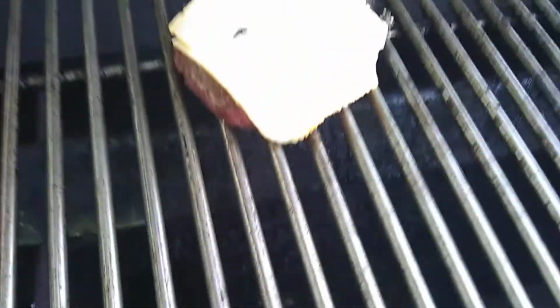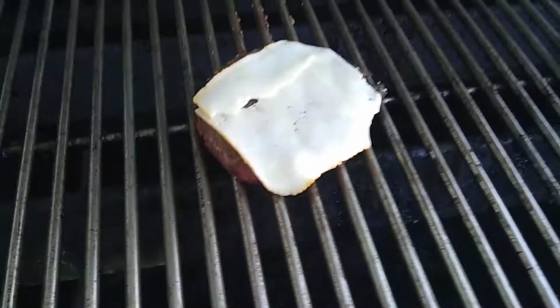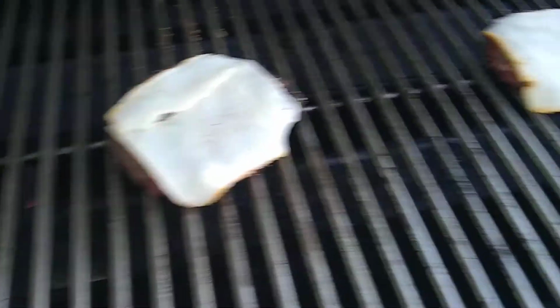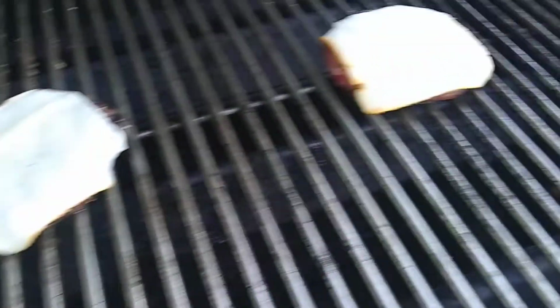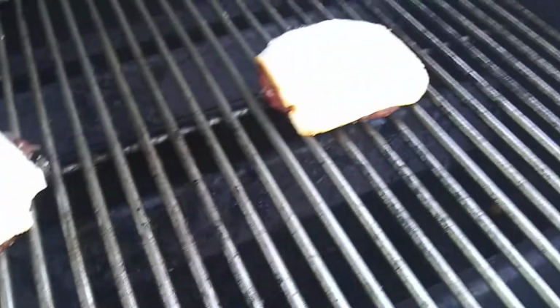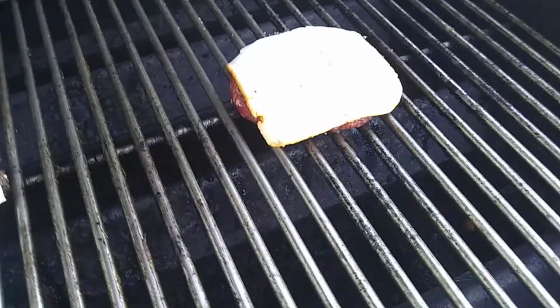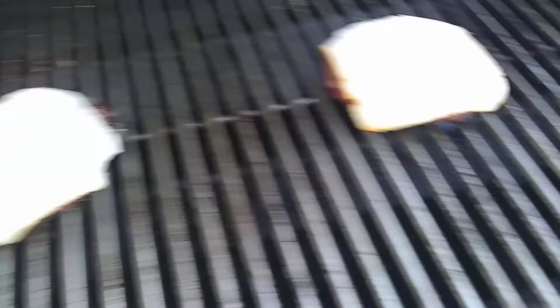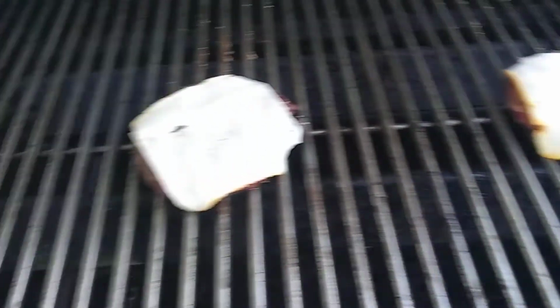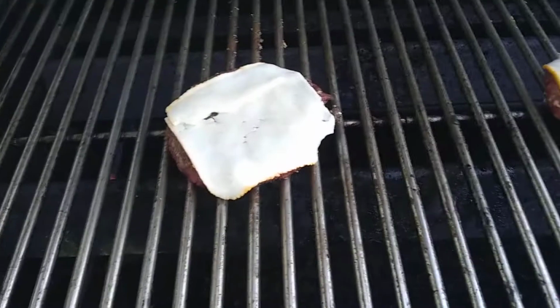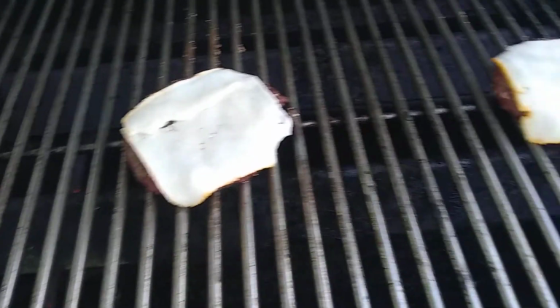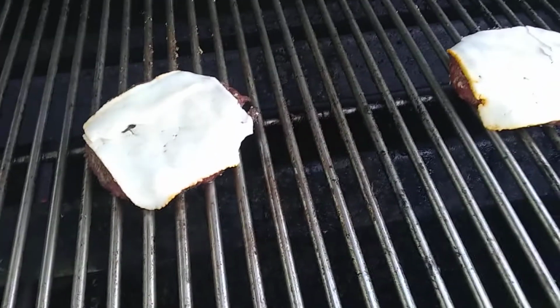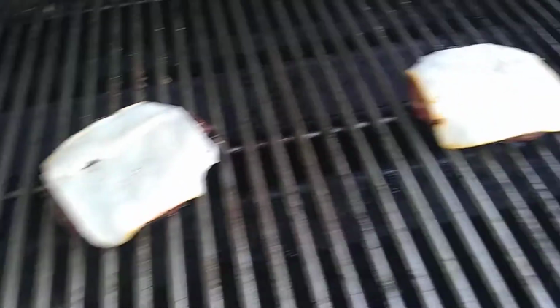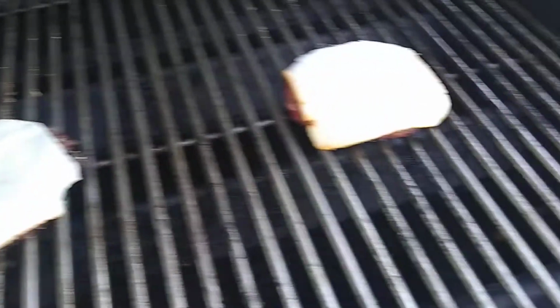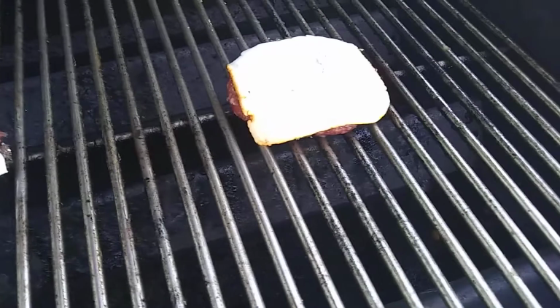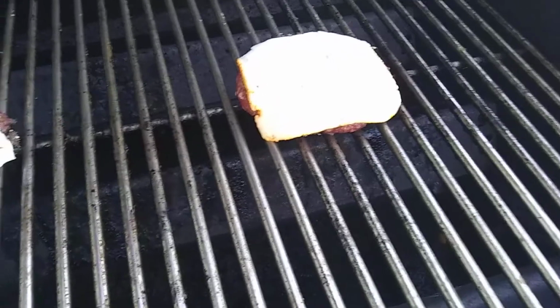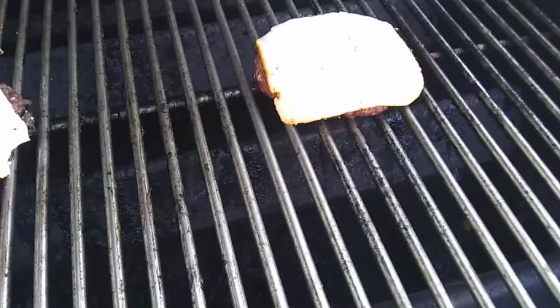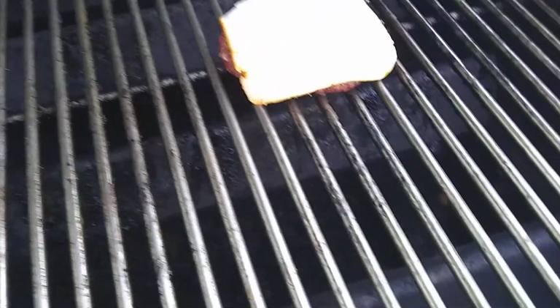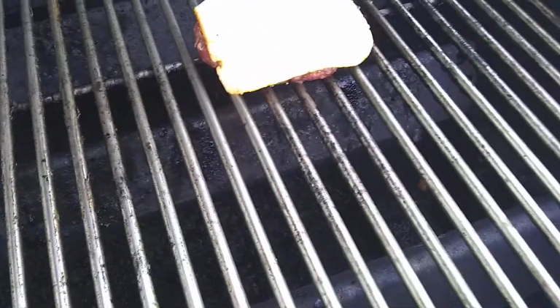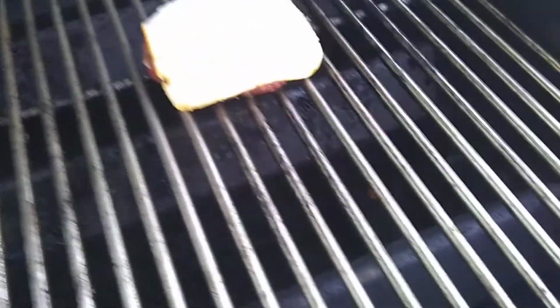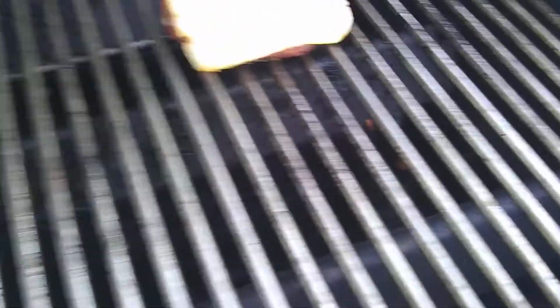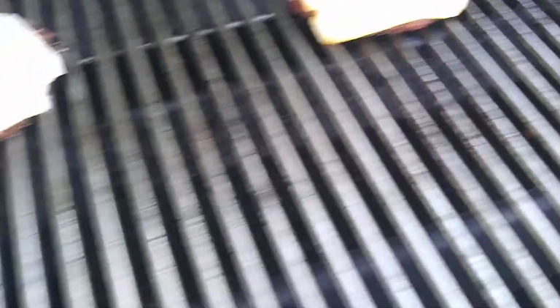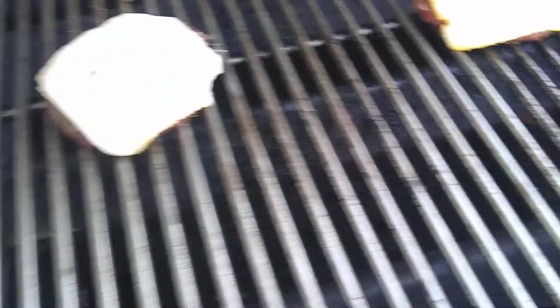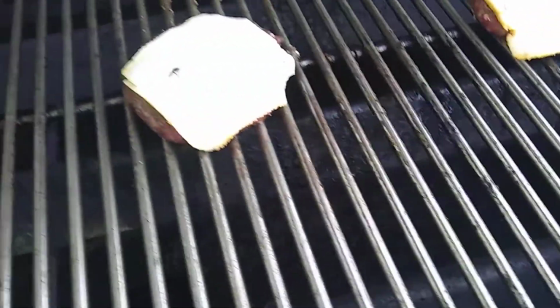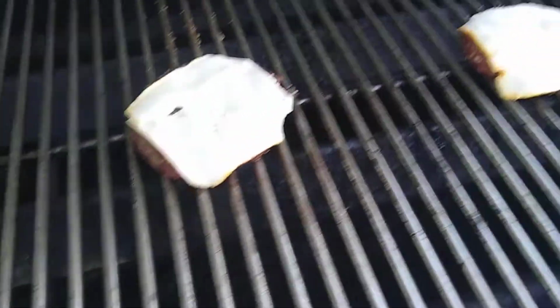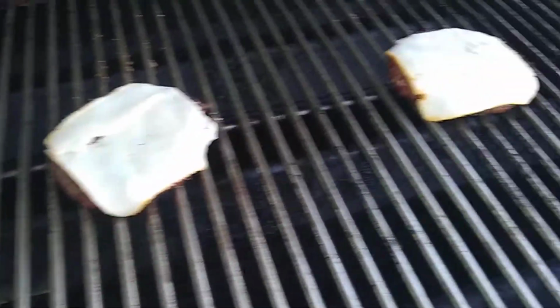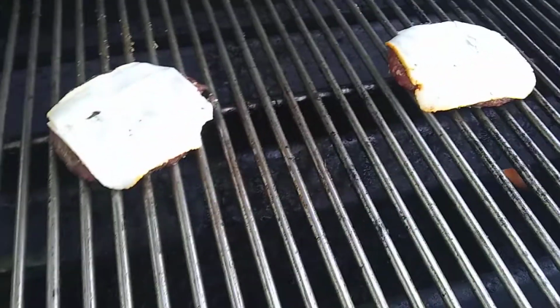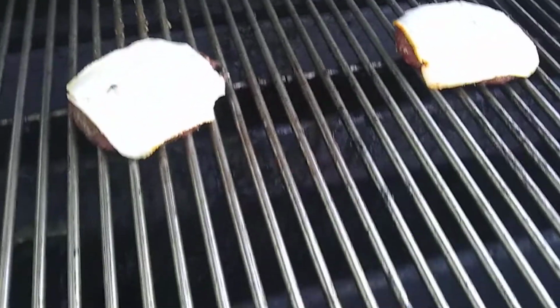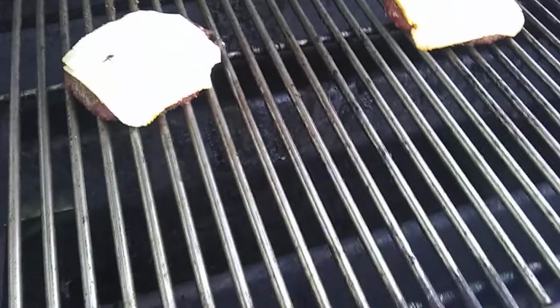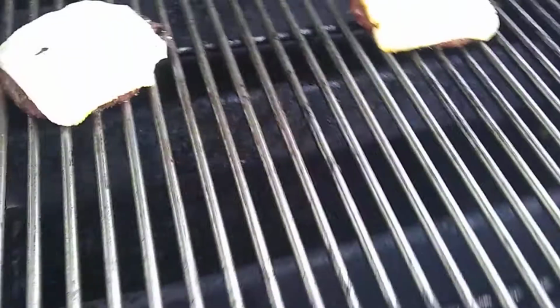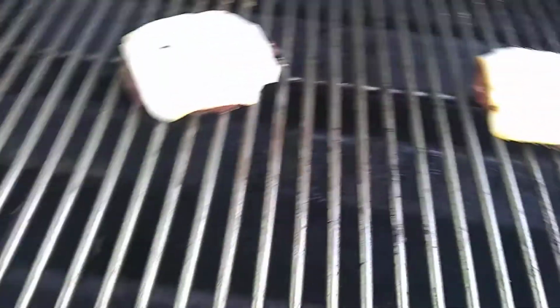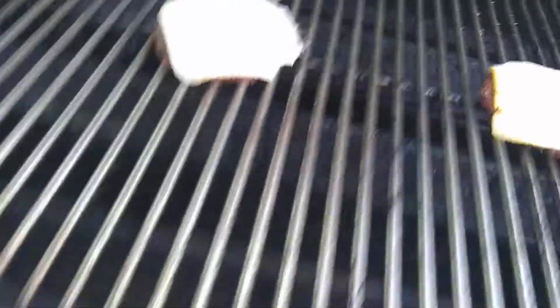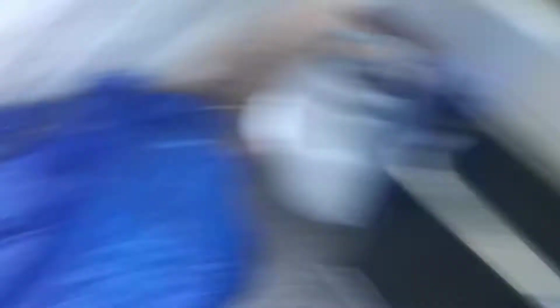And these are my two — one for him, my husband, and one for me. And I just let them cook and let the cheese melt for a little bit. And I'm going to take this inside.